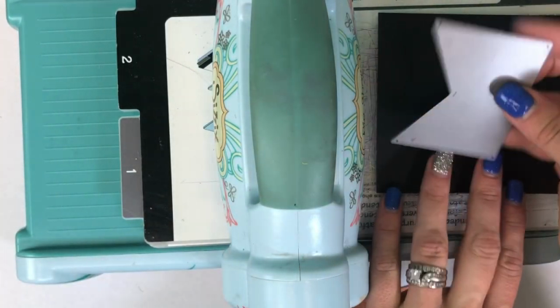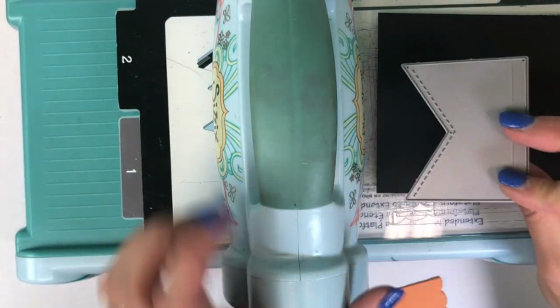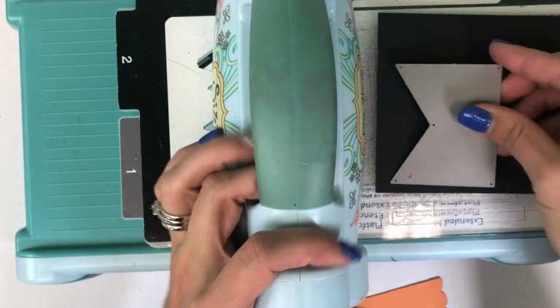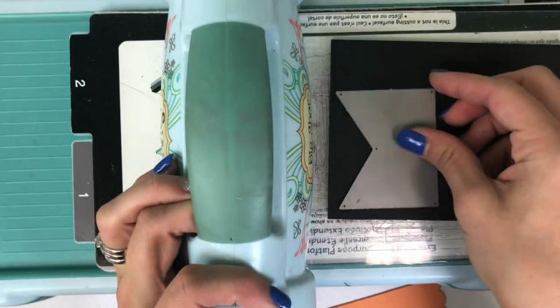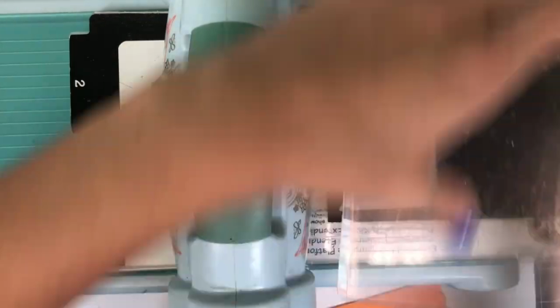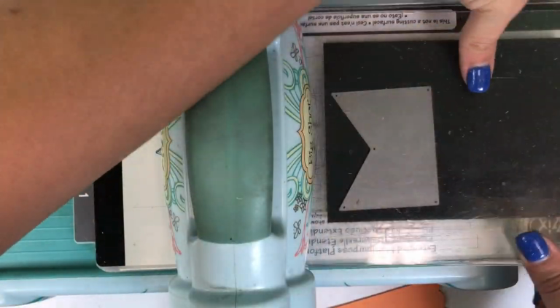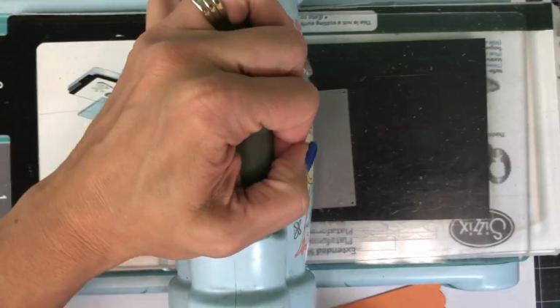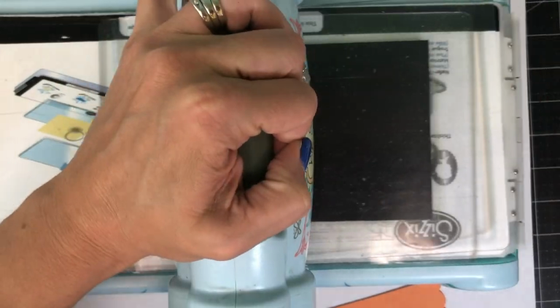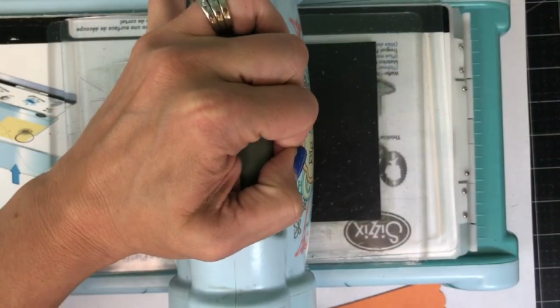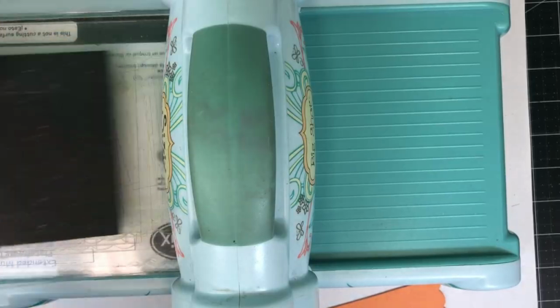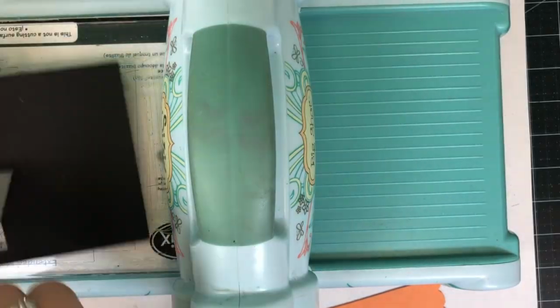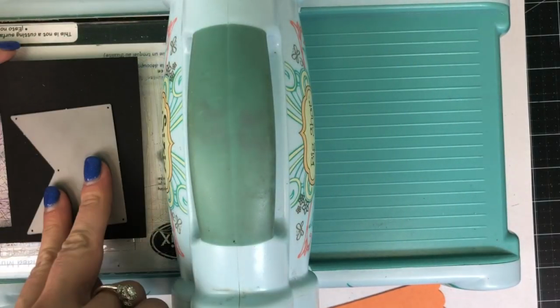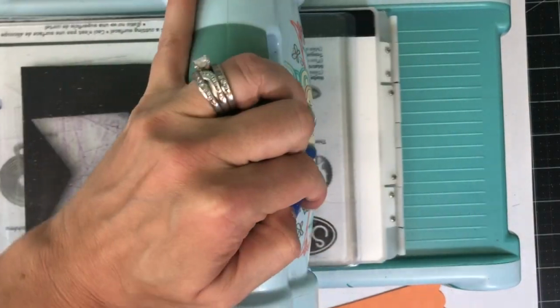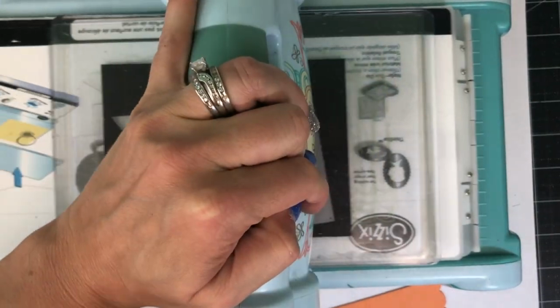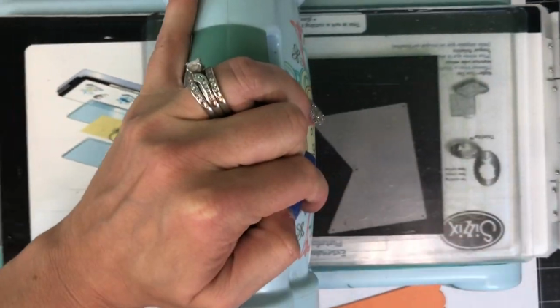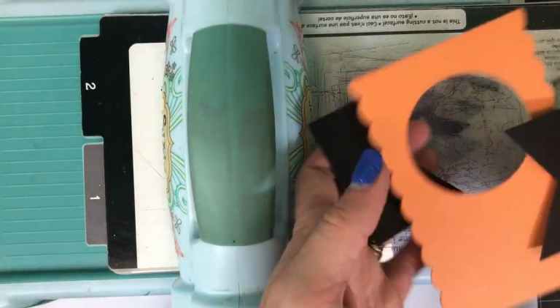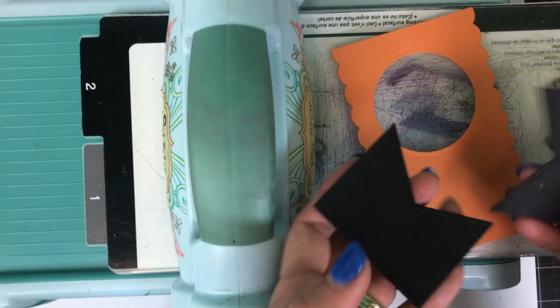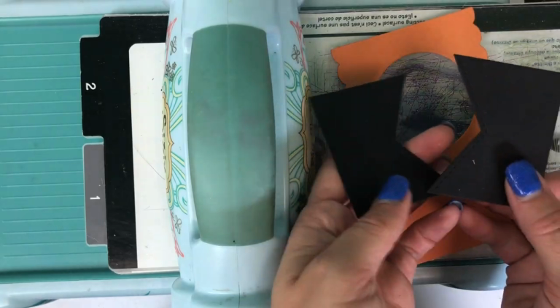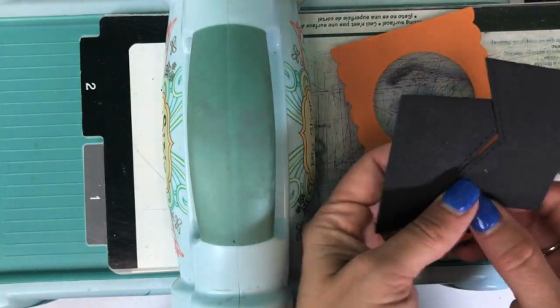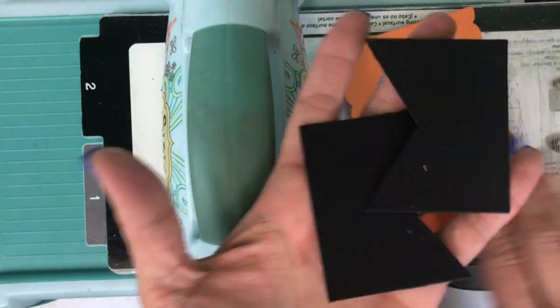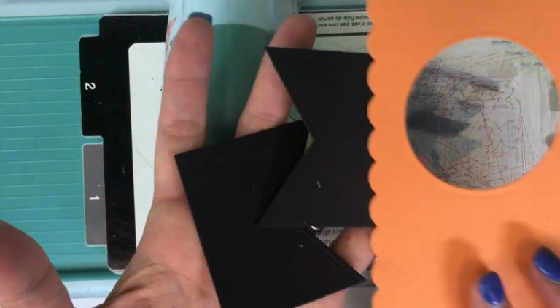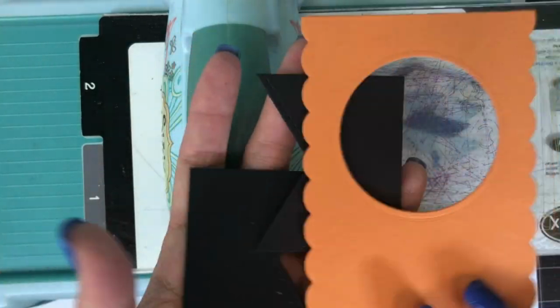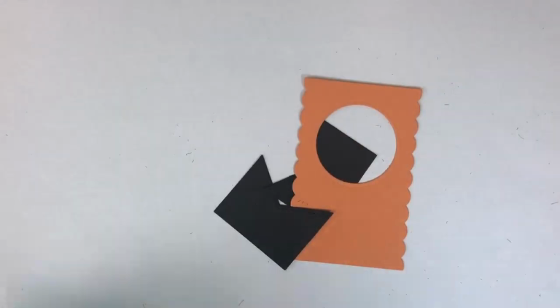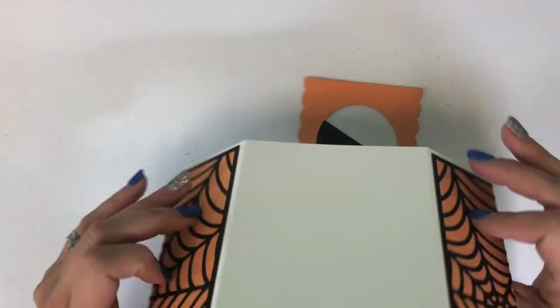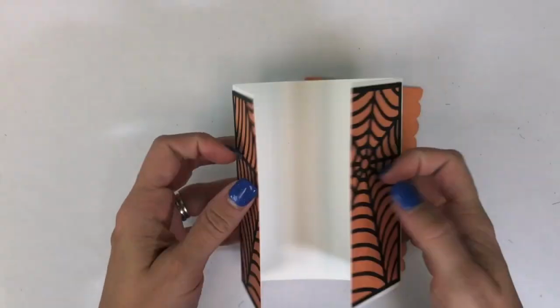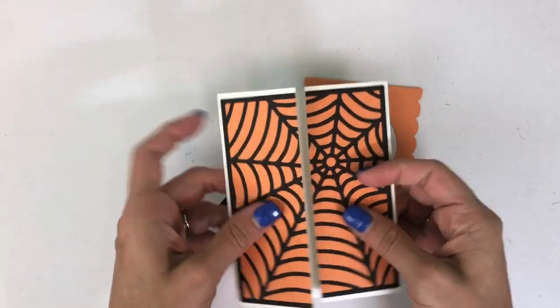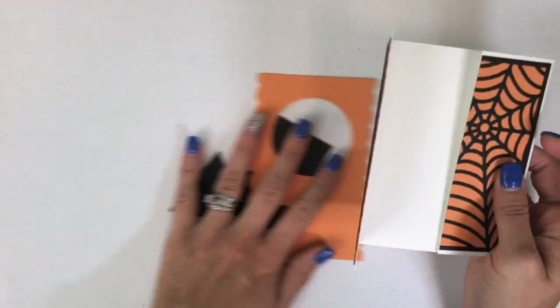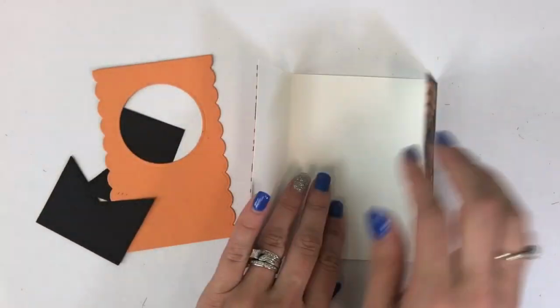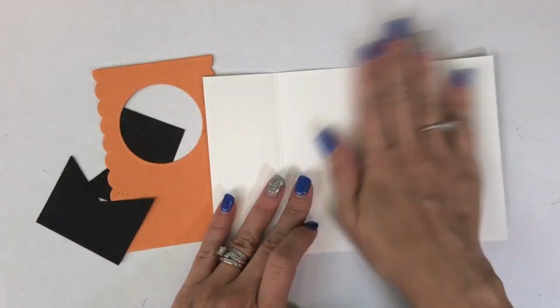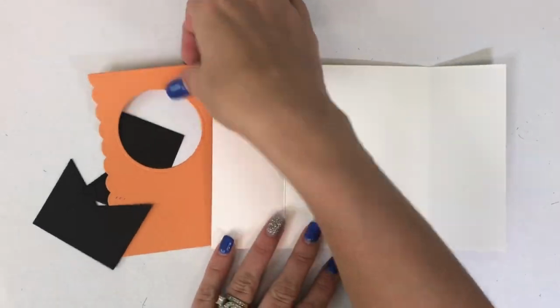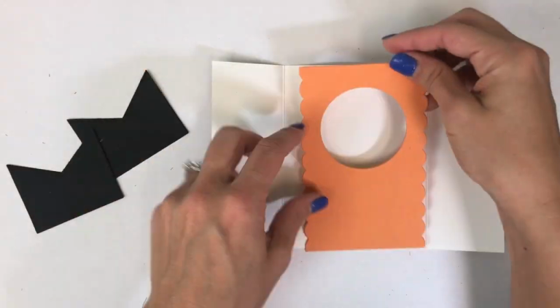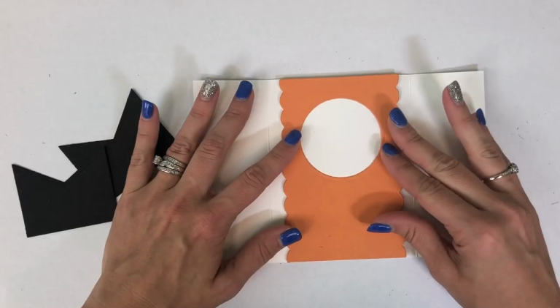Next we'll be cutting two of these flags. This is the stitched flag that comes in the set and it also has a score line cut into it. You need two of those for each gatefold card. Now we can put that element together on the inside.